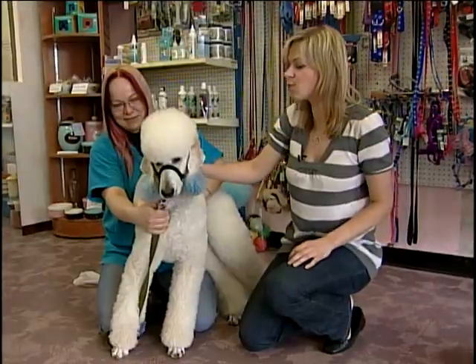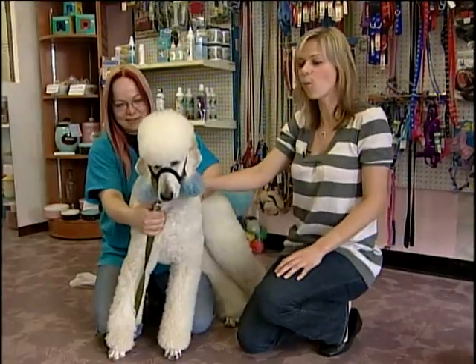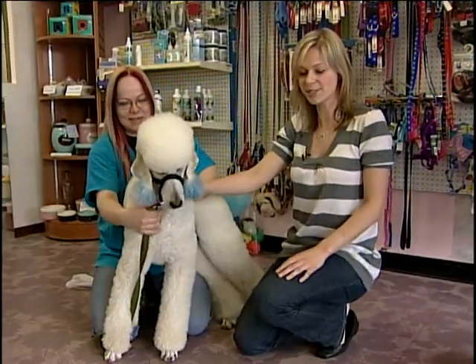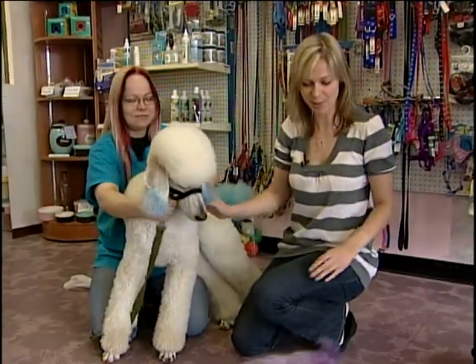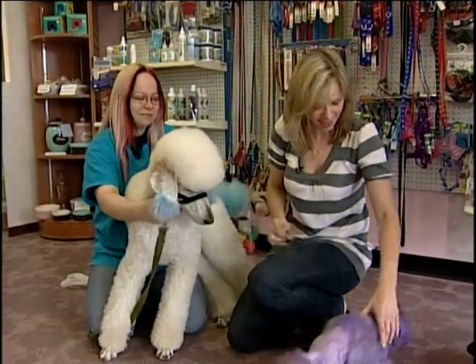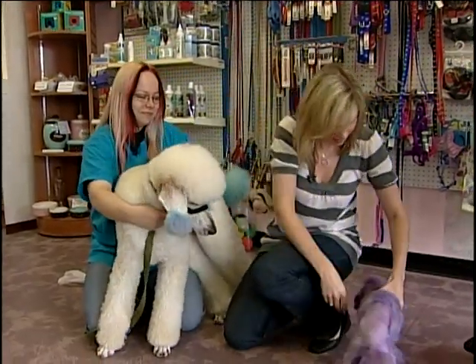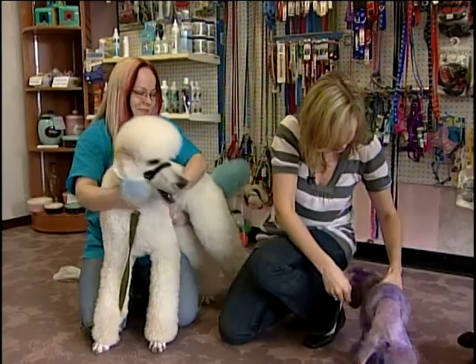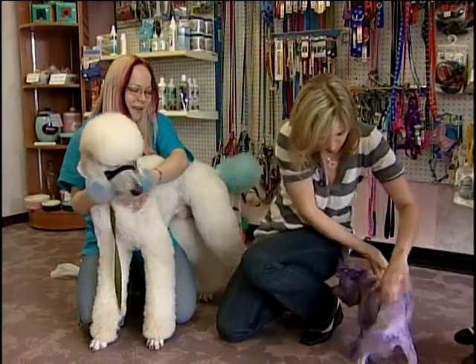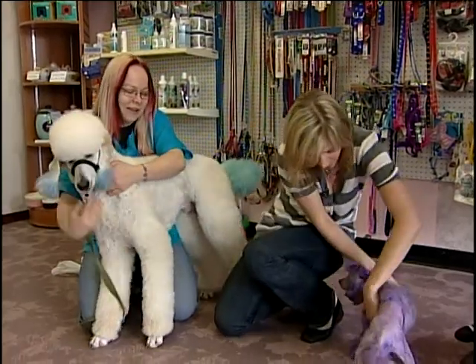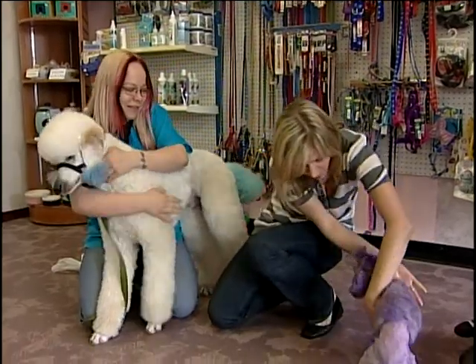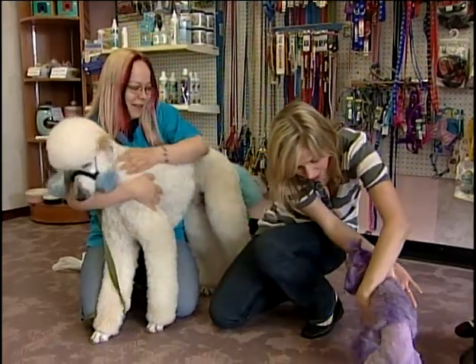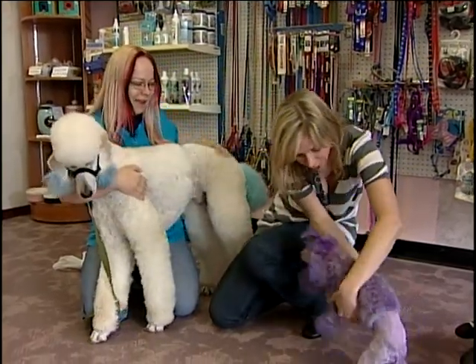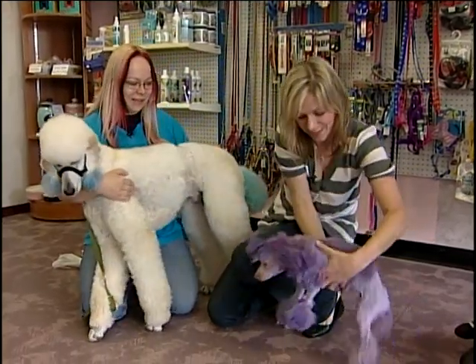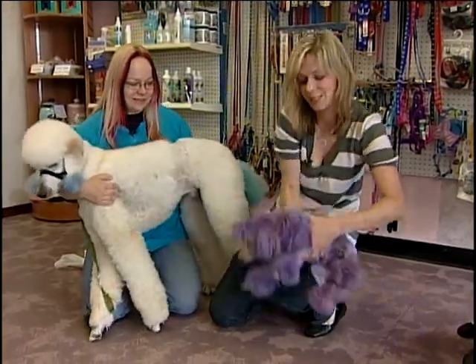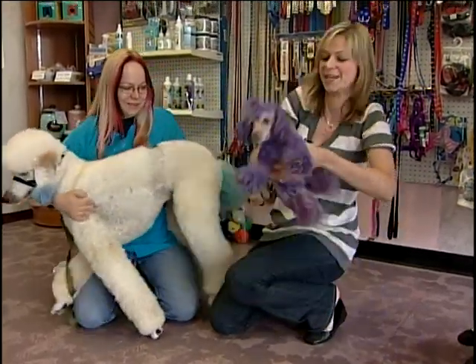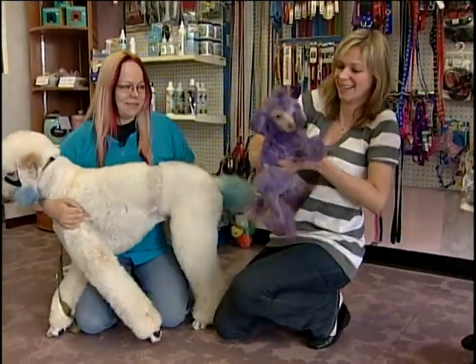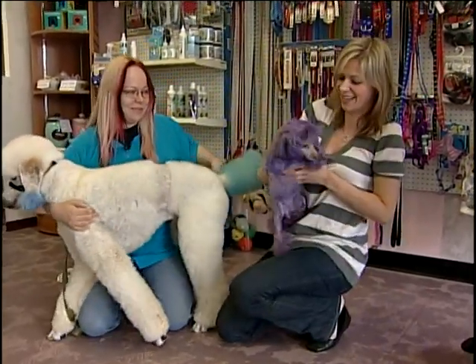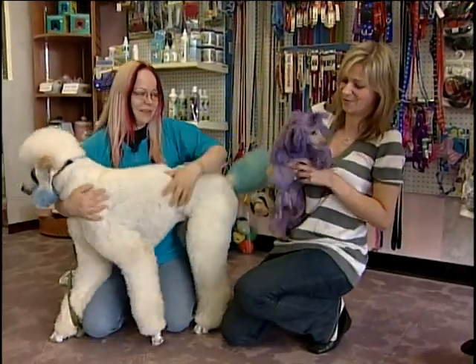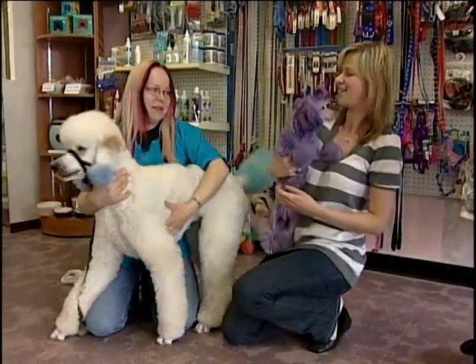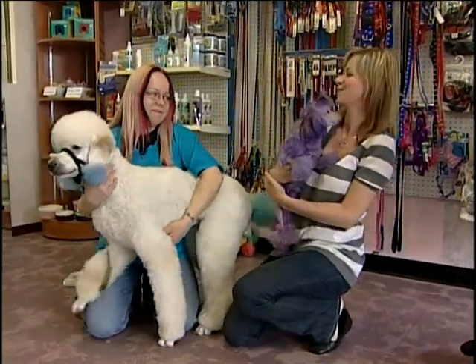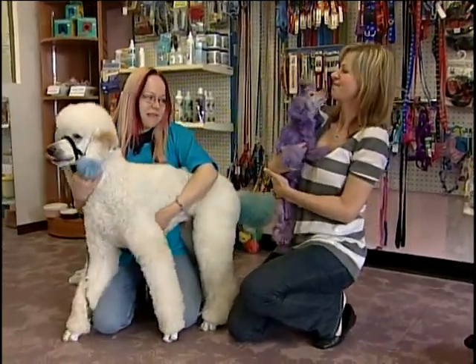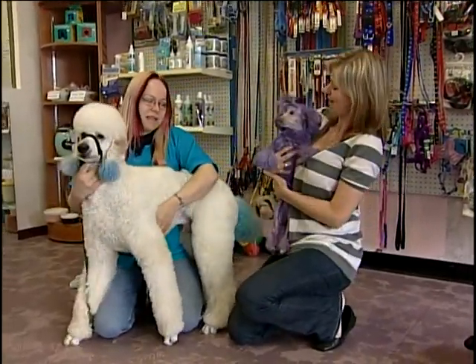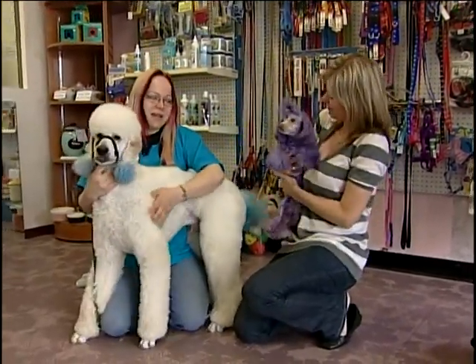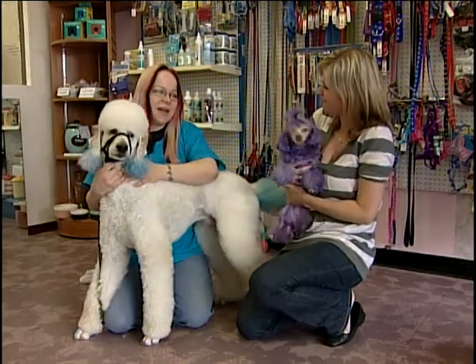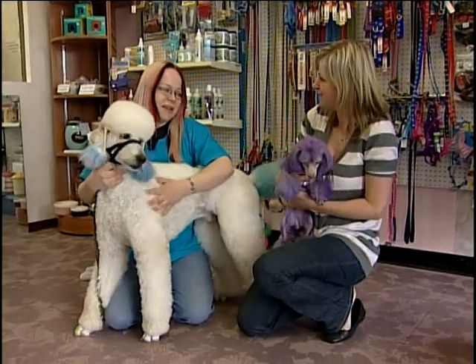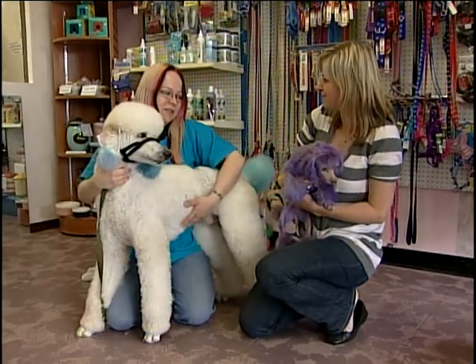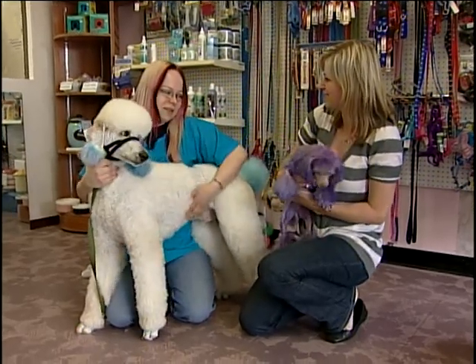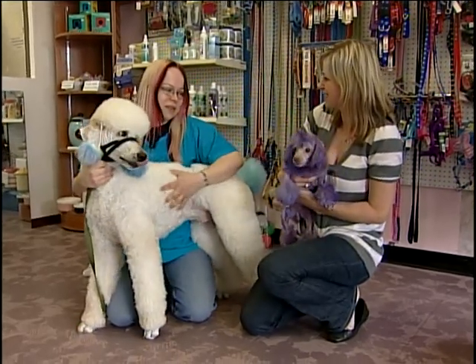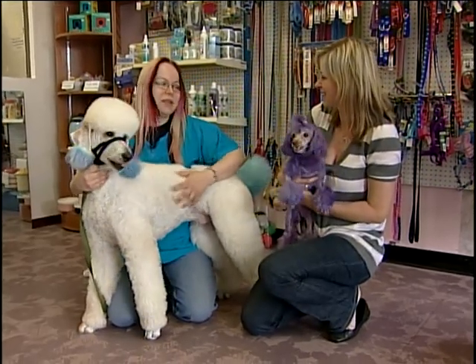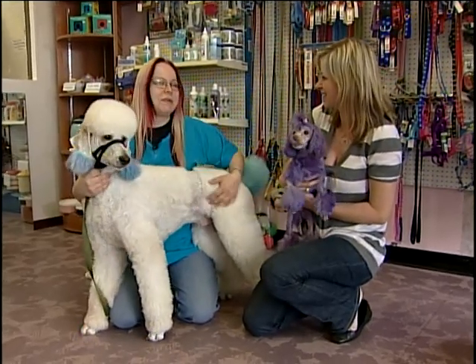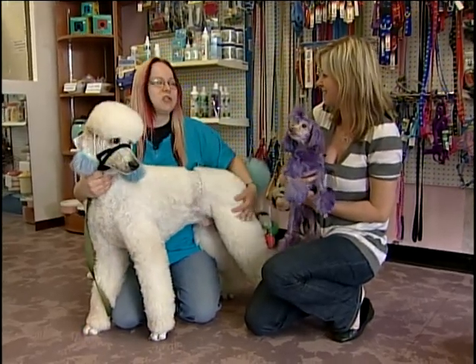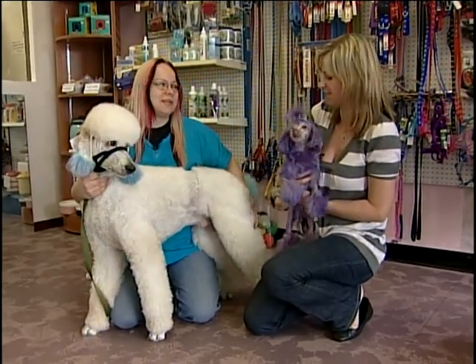And so if people want their dog to look a little something like this, what can they do? You let a professional do it.